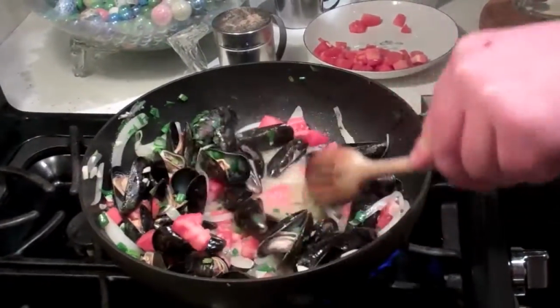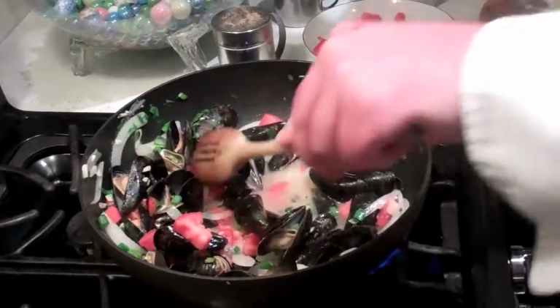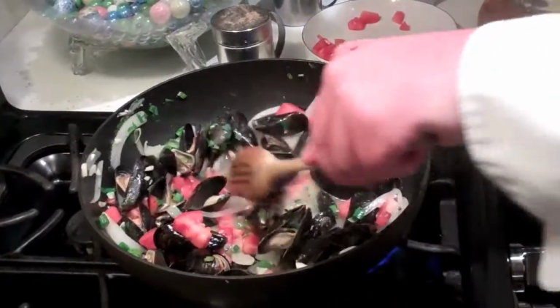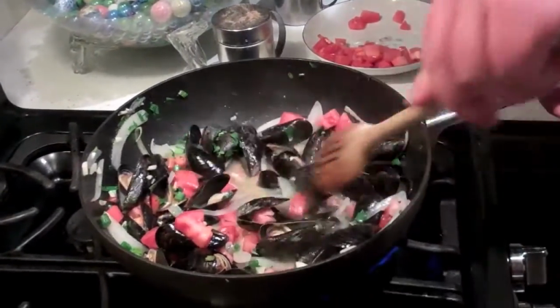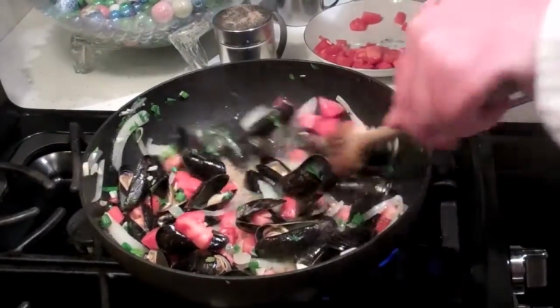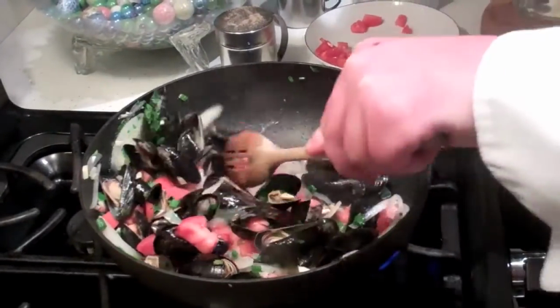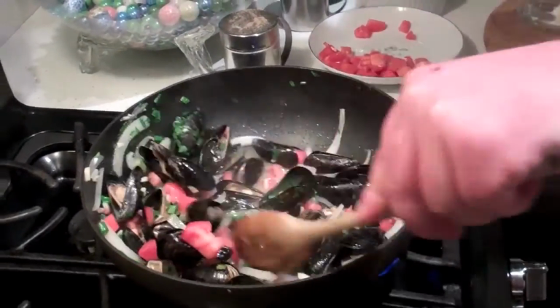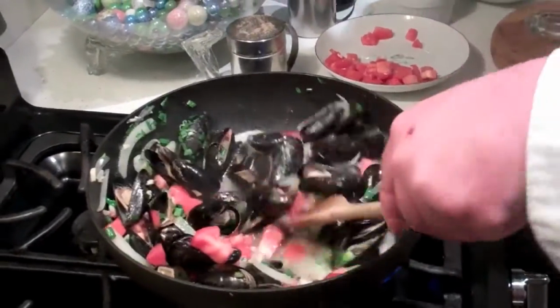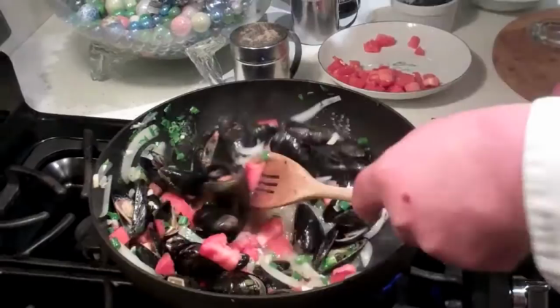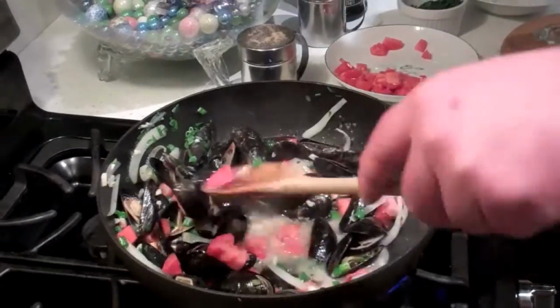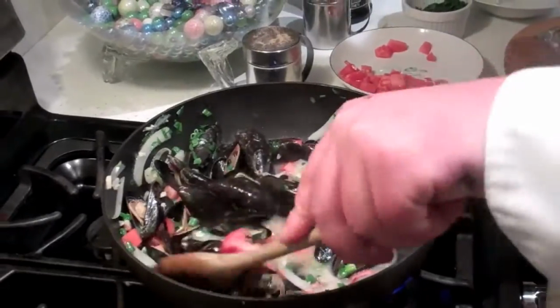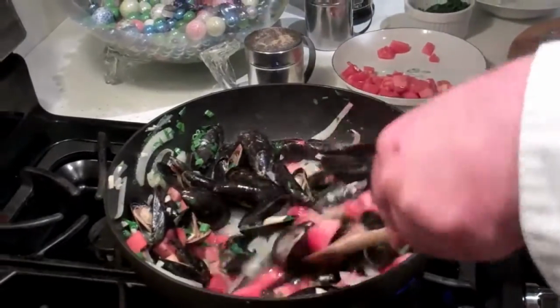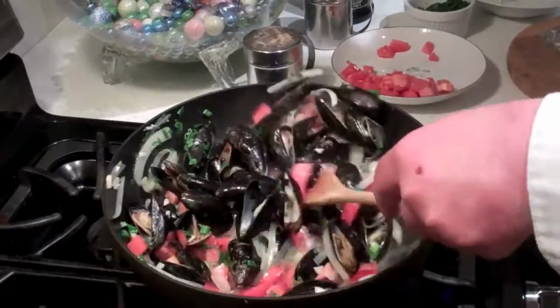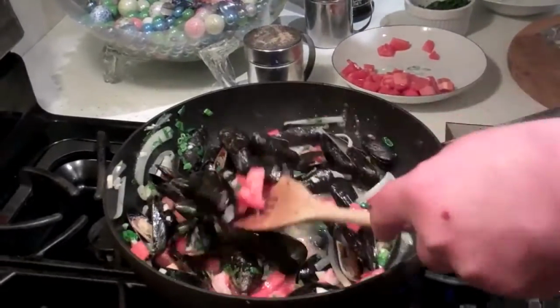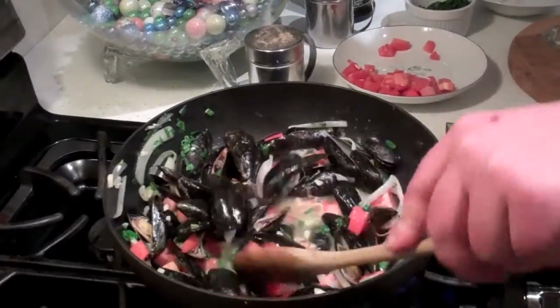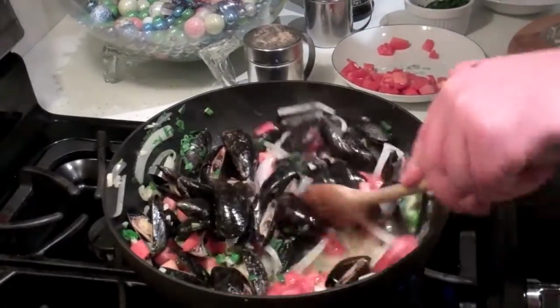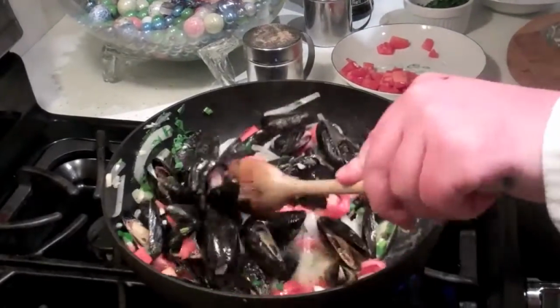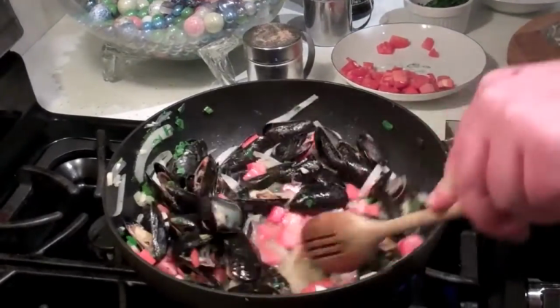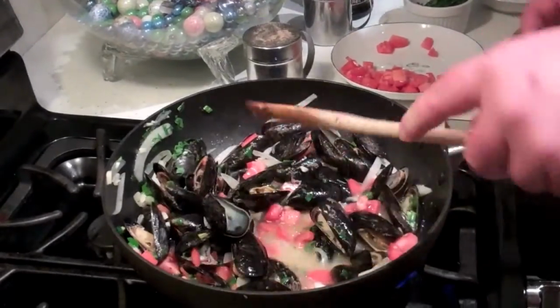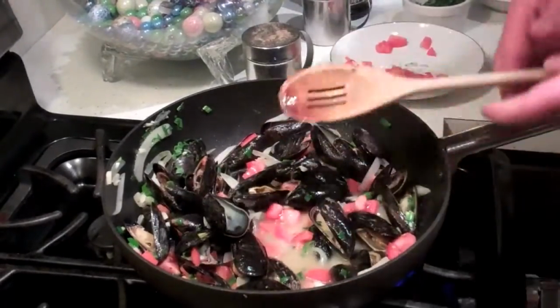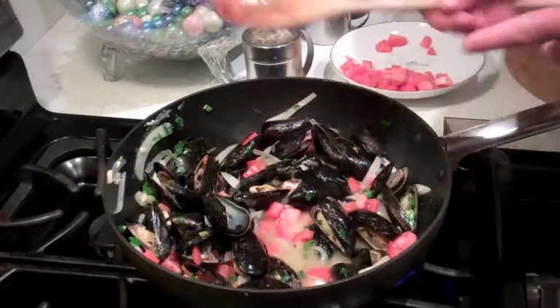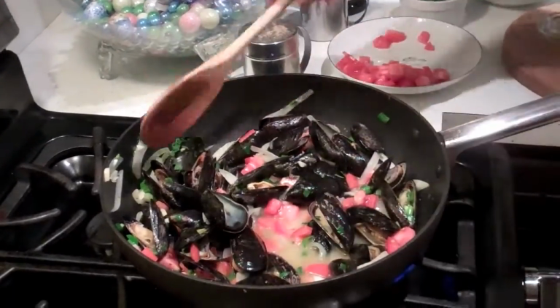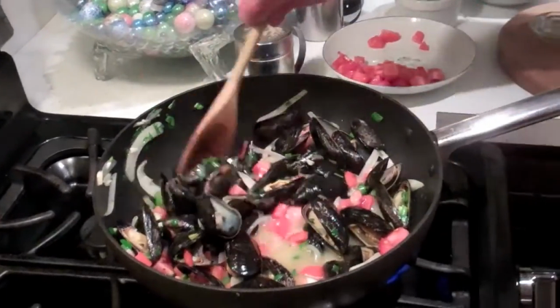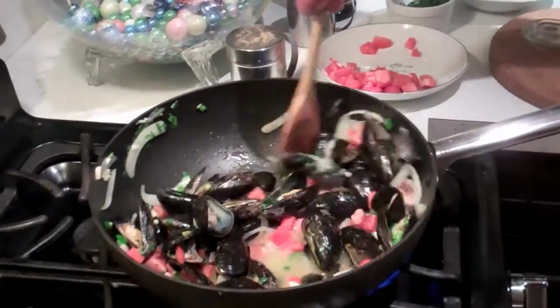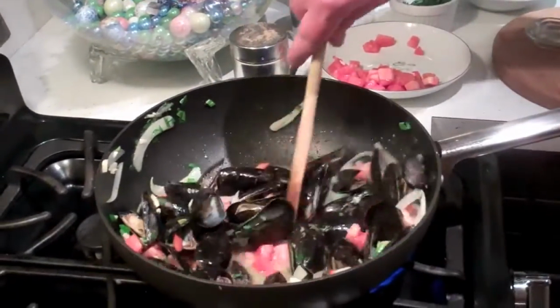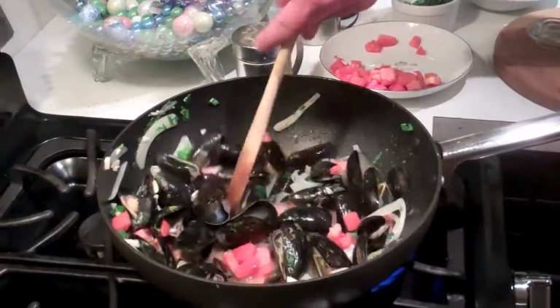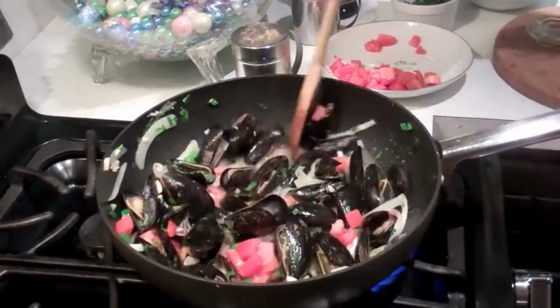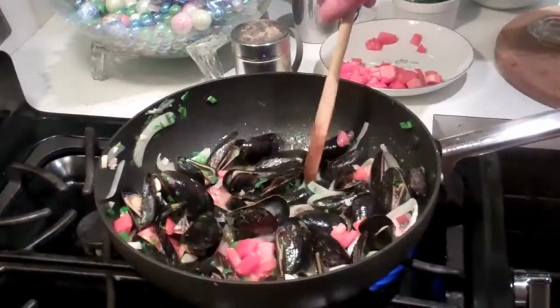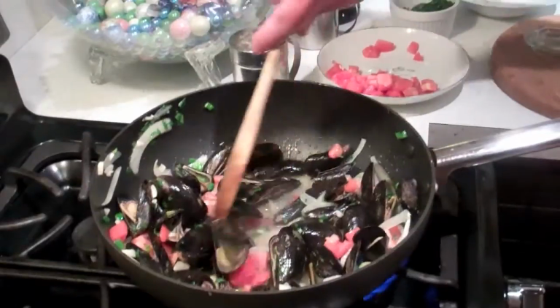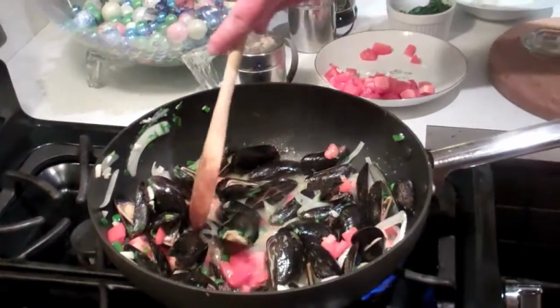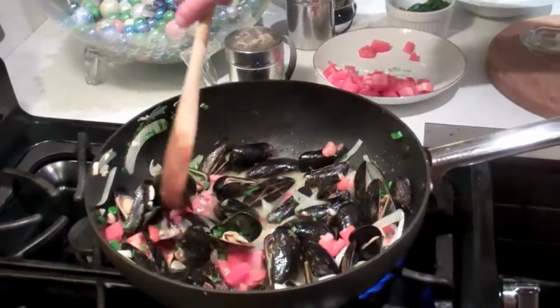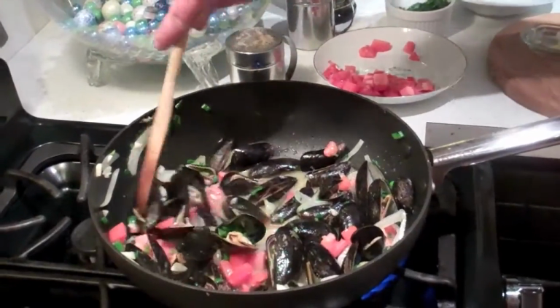Needs baking. Well, diversity, Chef. Diversity. Well, thank you so much.